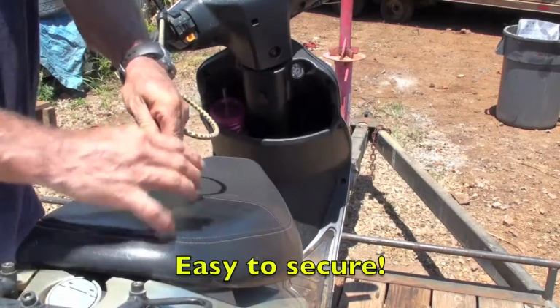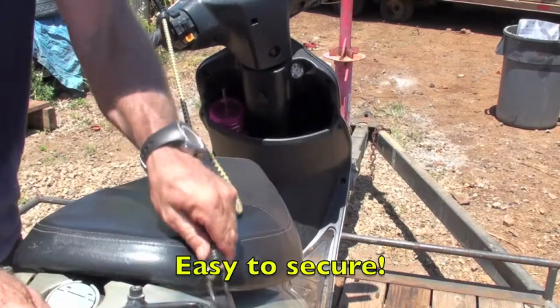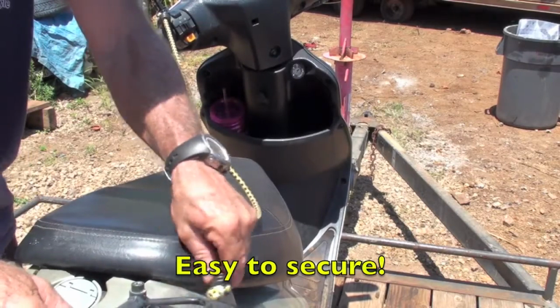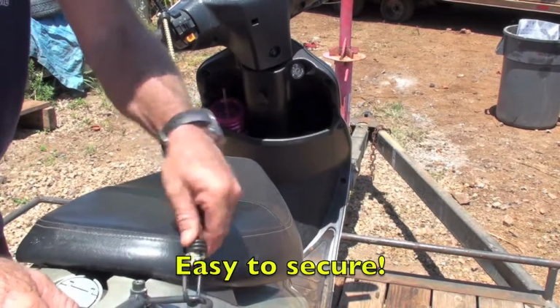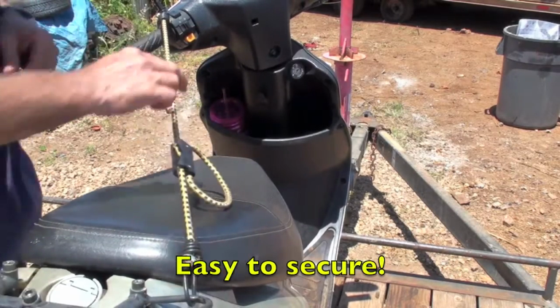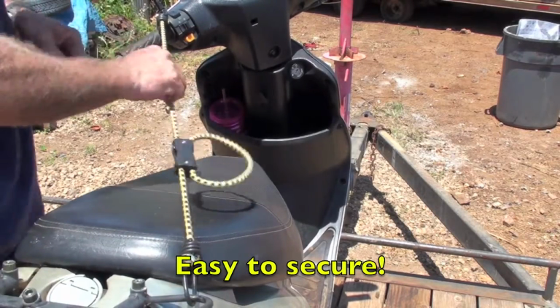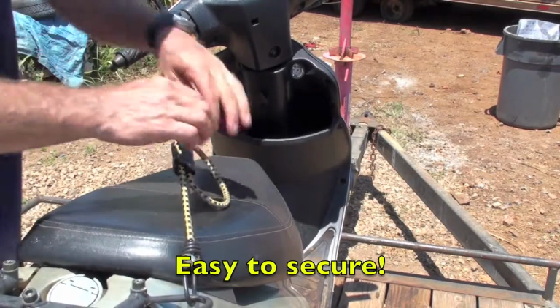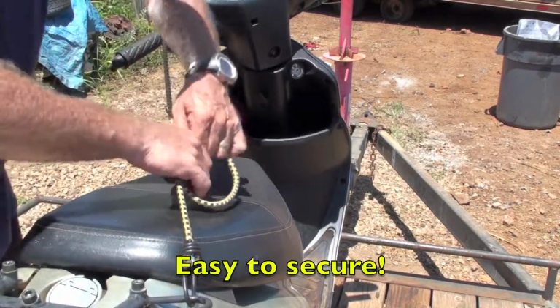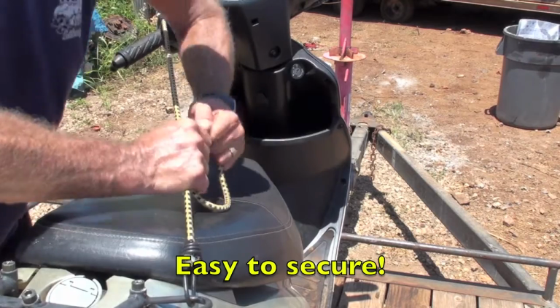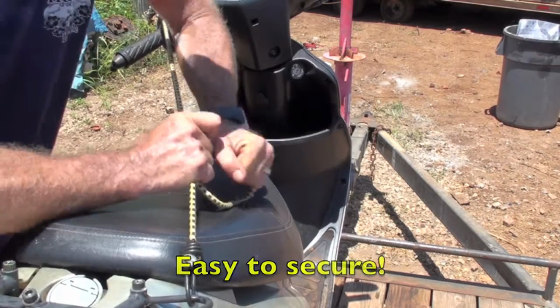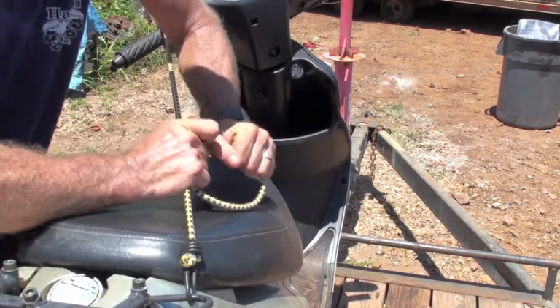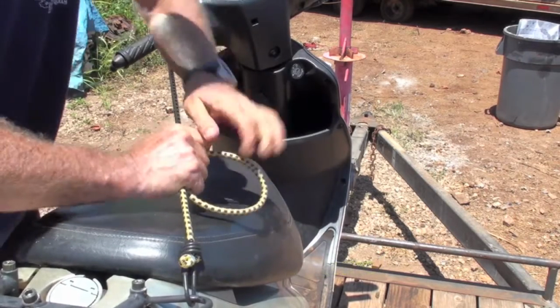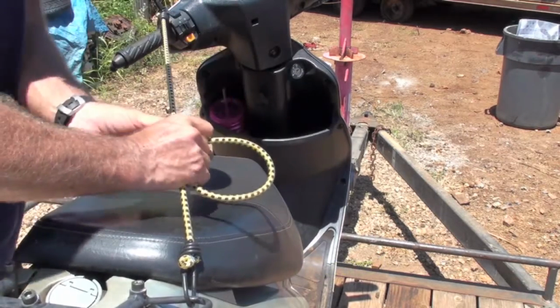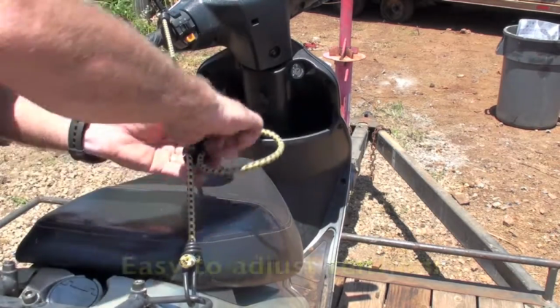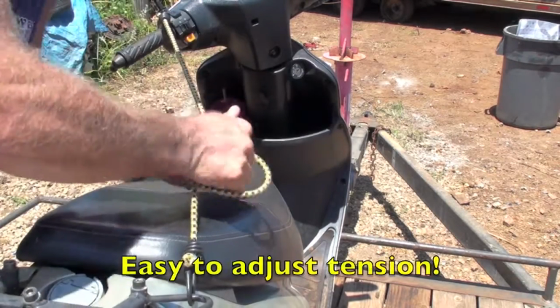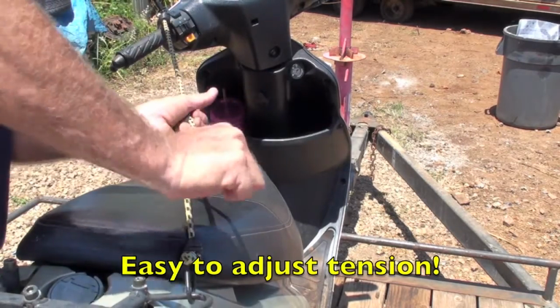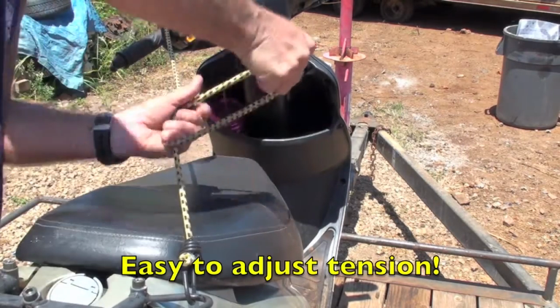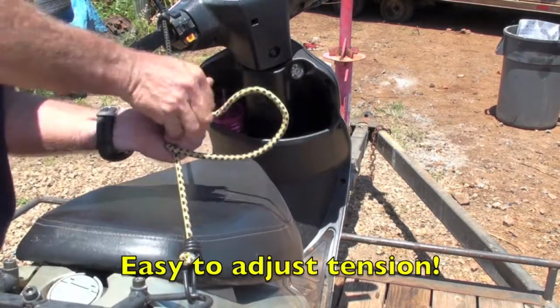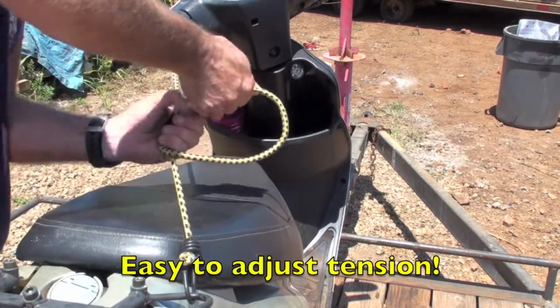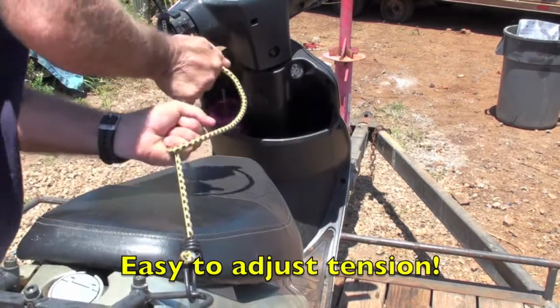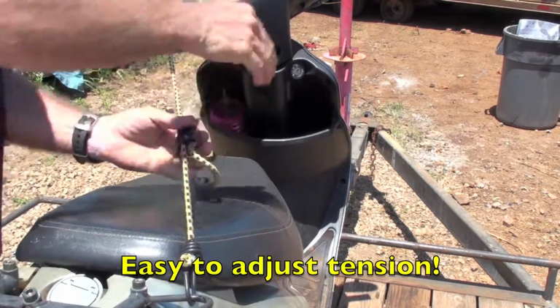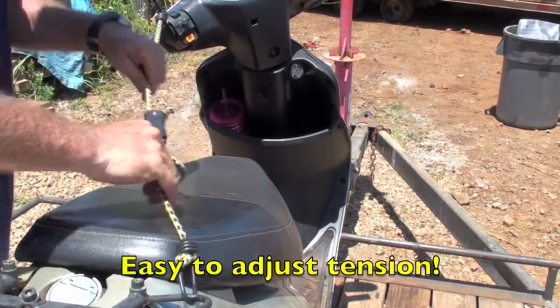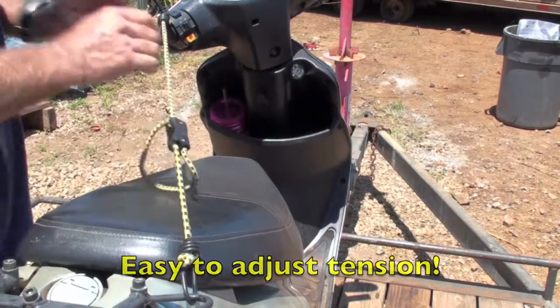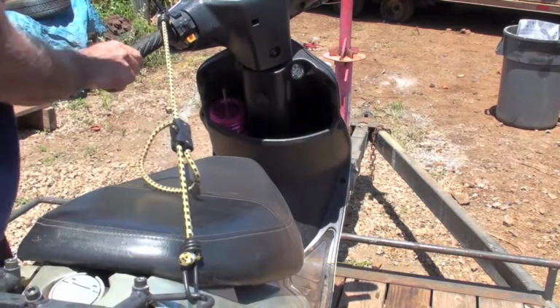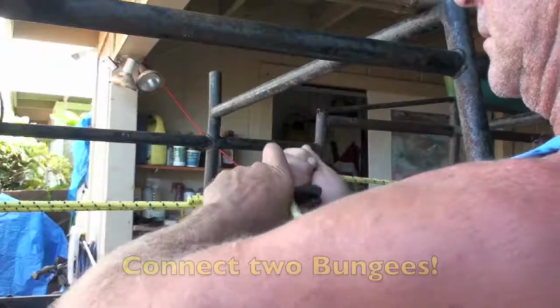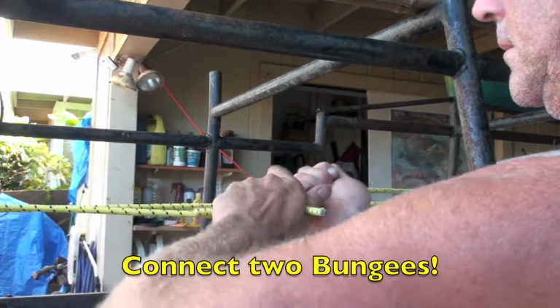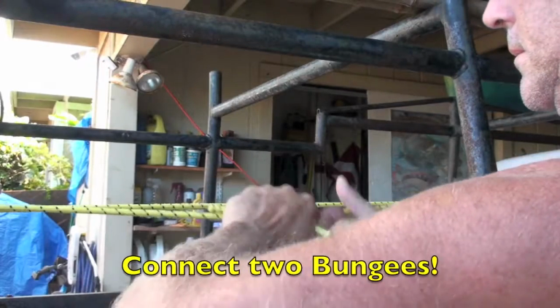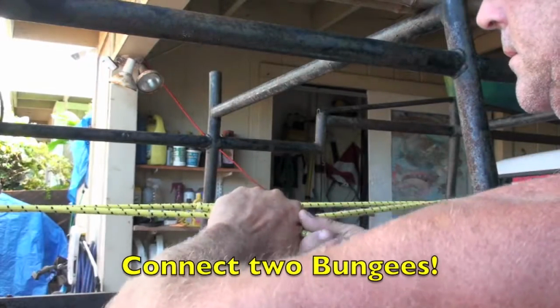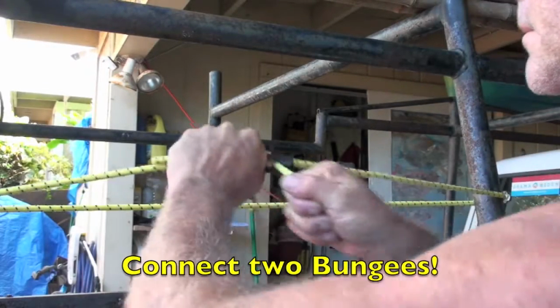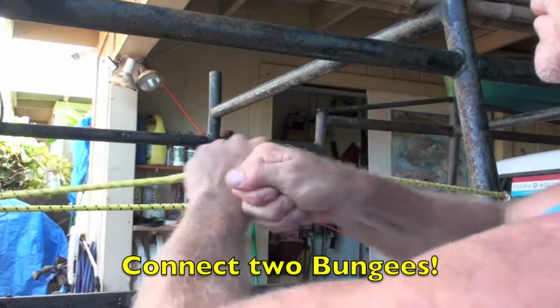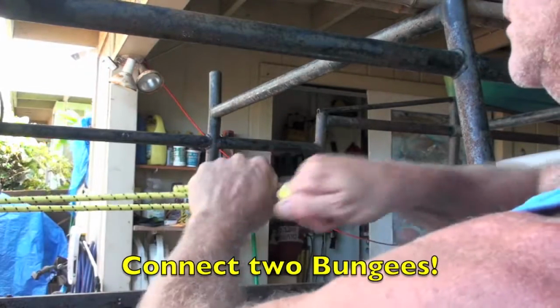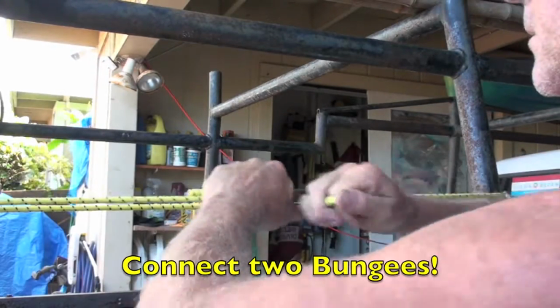No matter what you're trying to secure, the Pocket Knot is the solution. And it is just as easy to adjust the tension after it's installed. You can even use it to secure two bungee cords together.